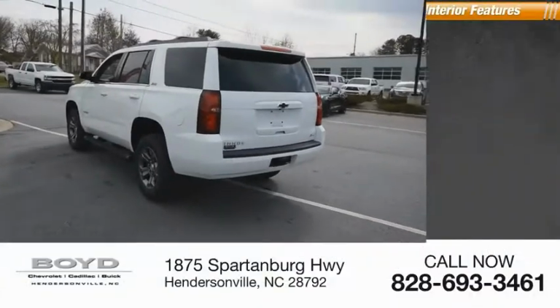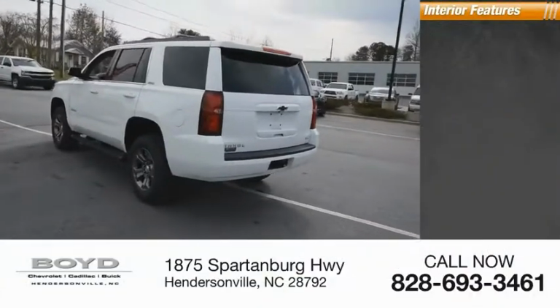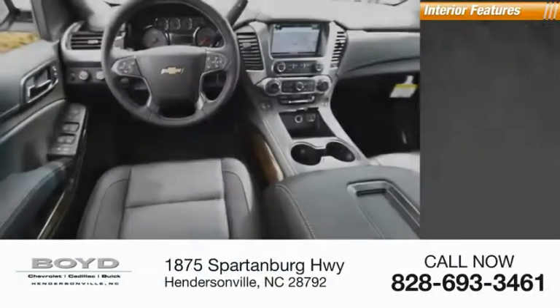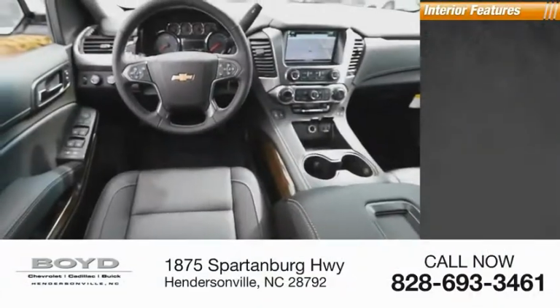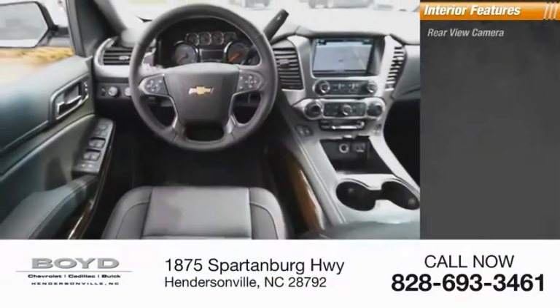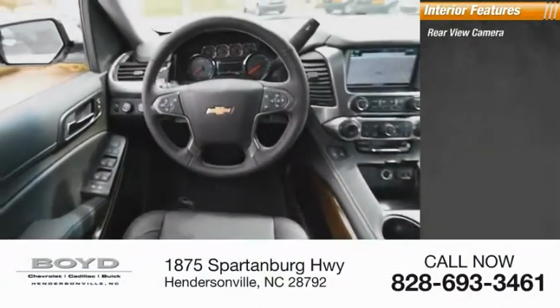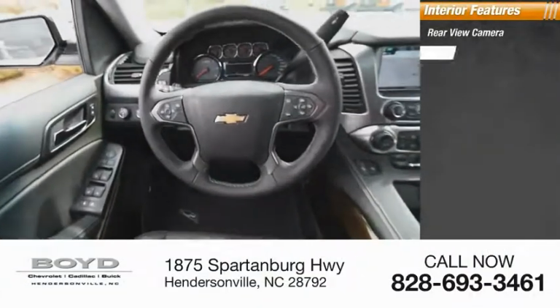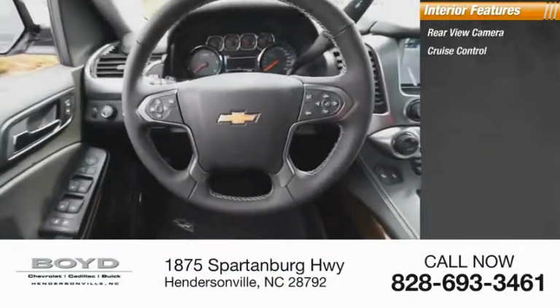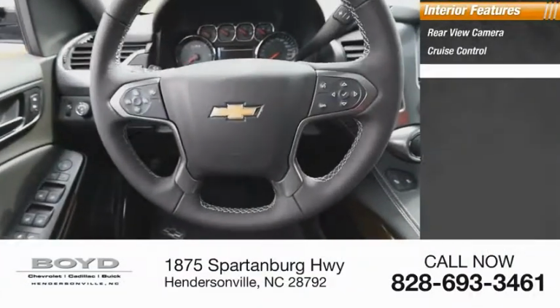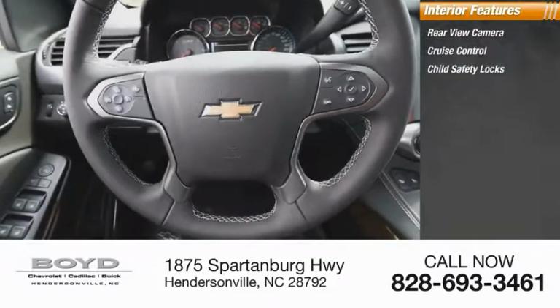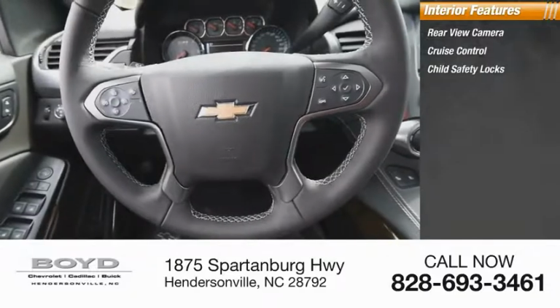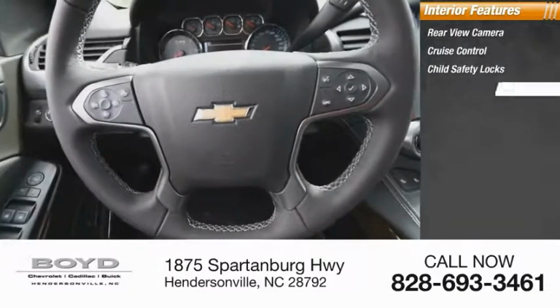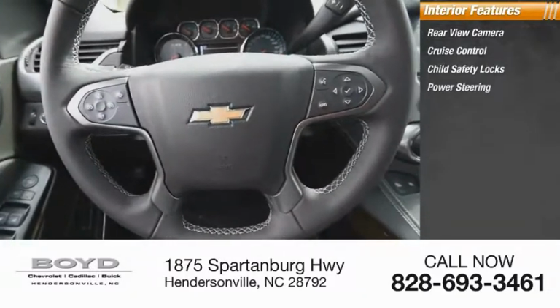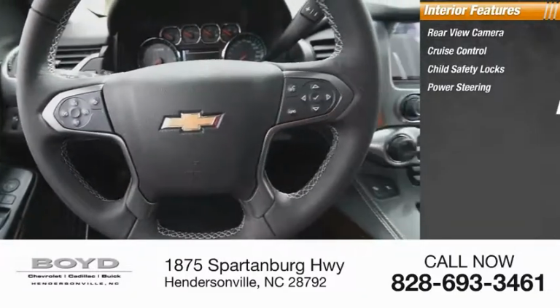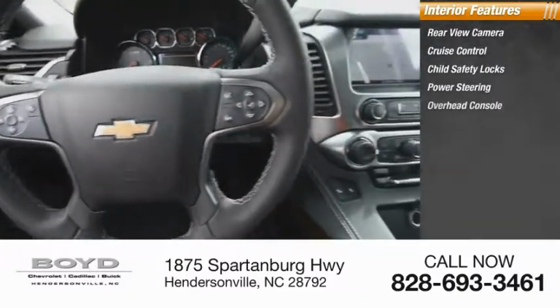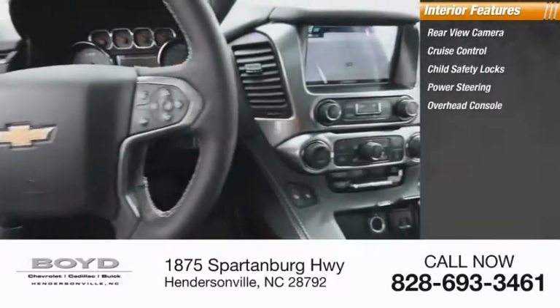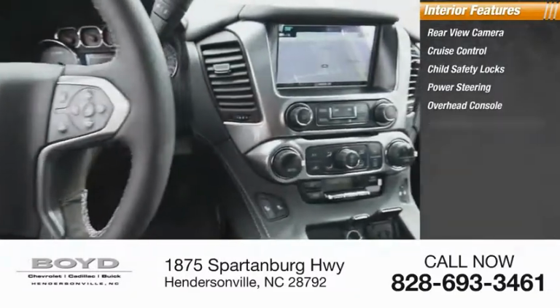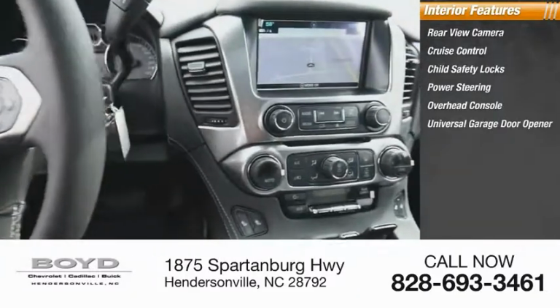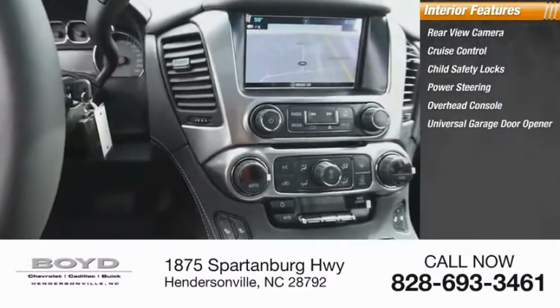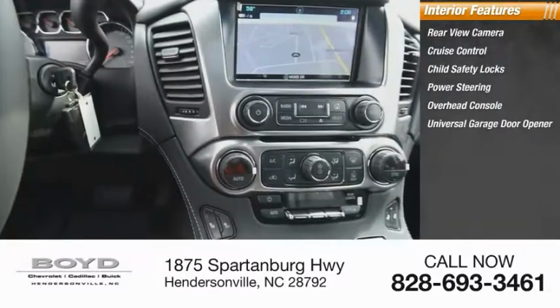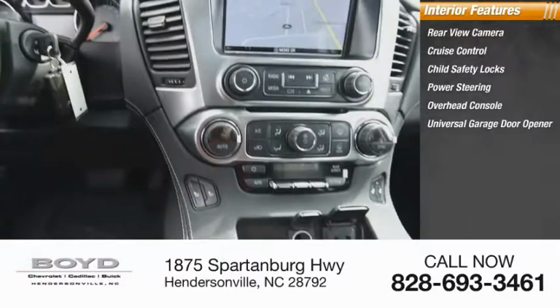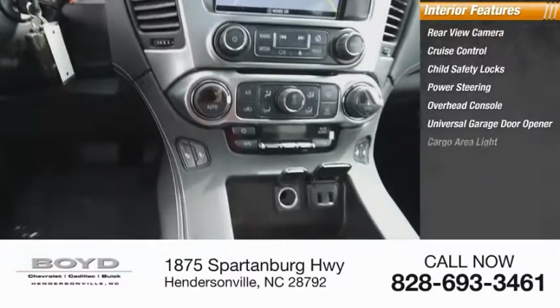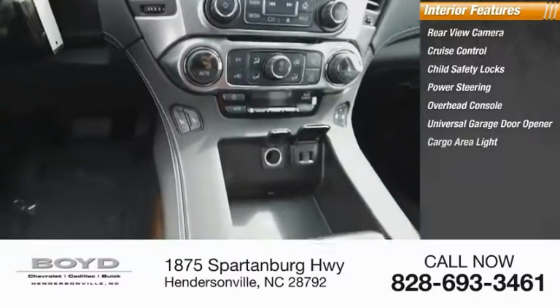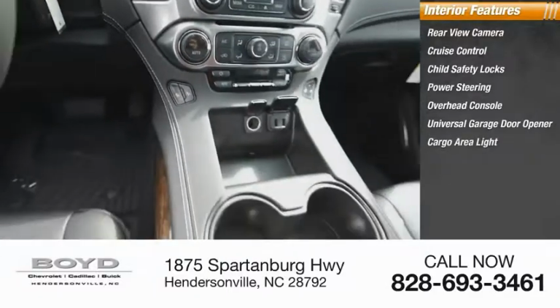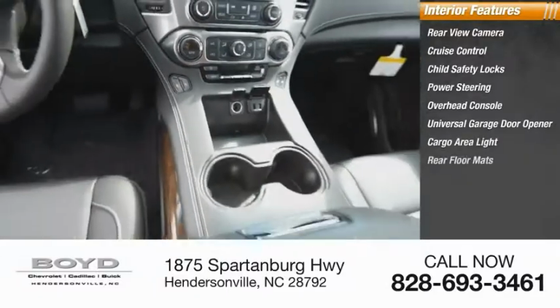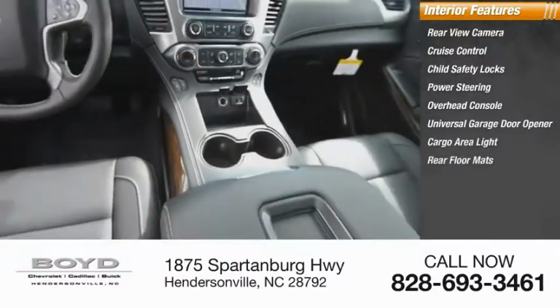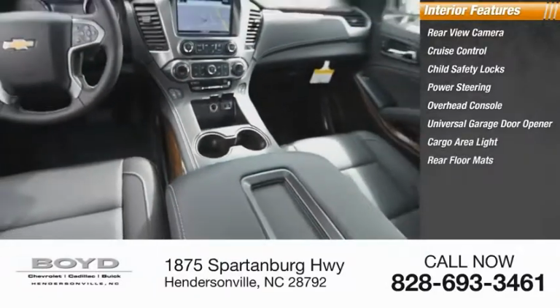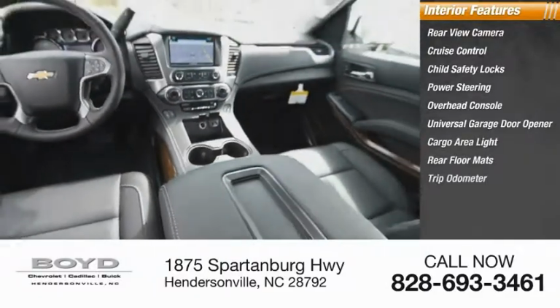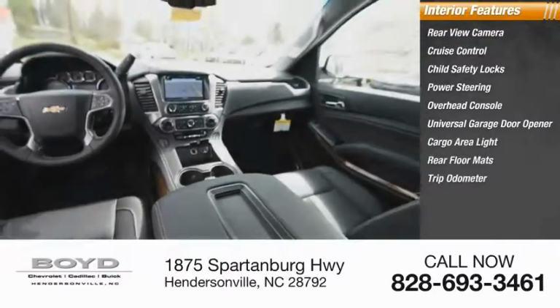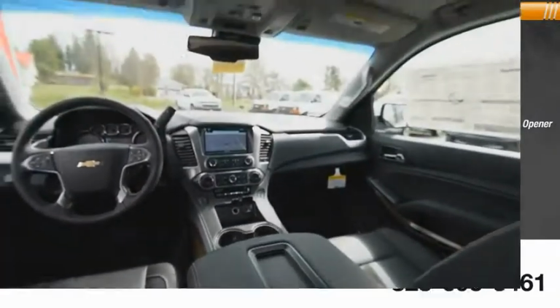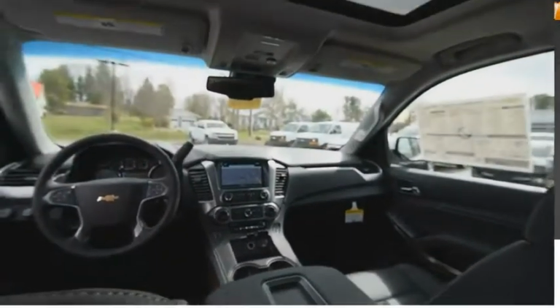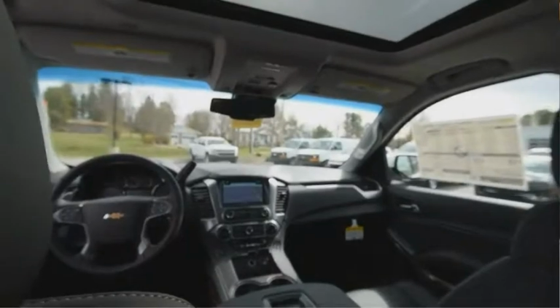Inside you'll find rear-view camera, cruise control, child safety locks, power steering, overhead console, universal garage door opener, cargo area light, rear floor mats, trip odometer. Come take a test drive today.